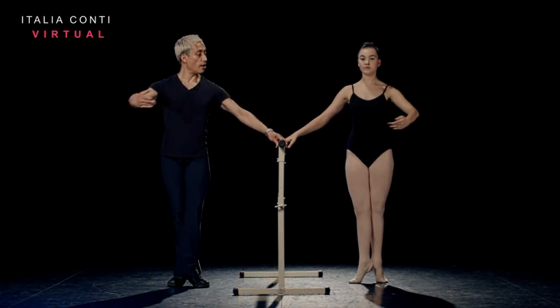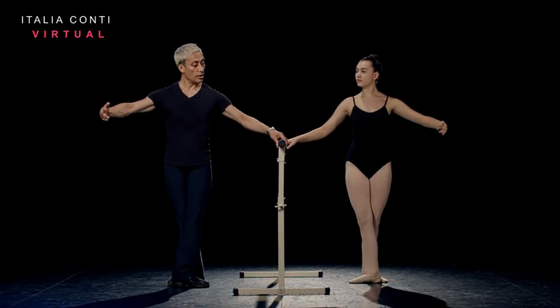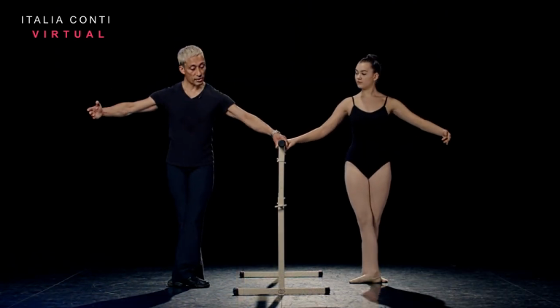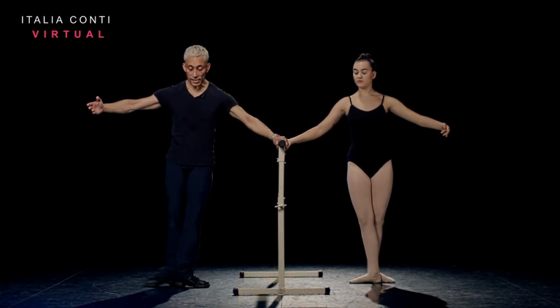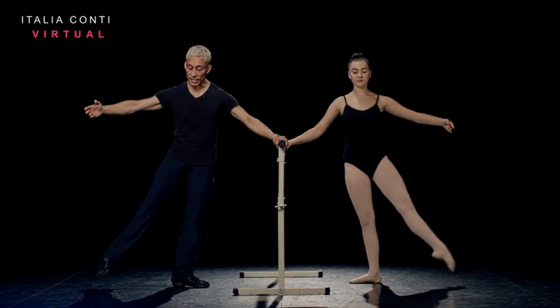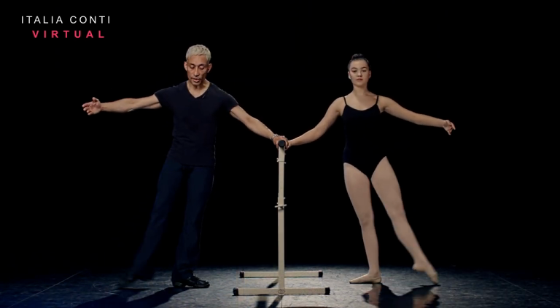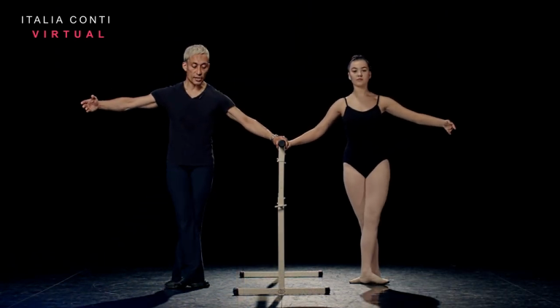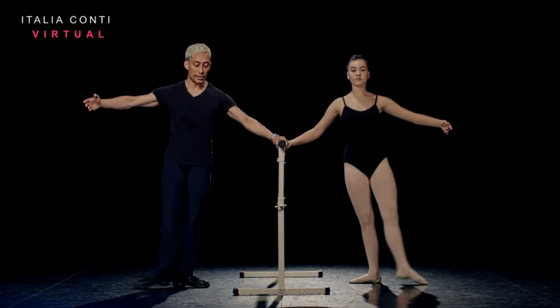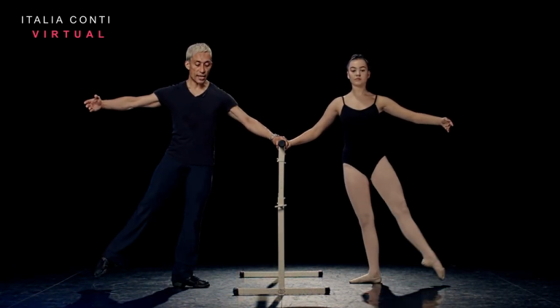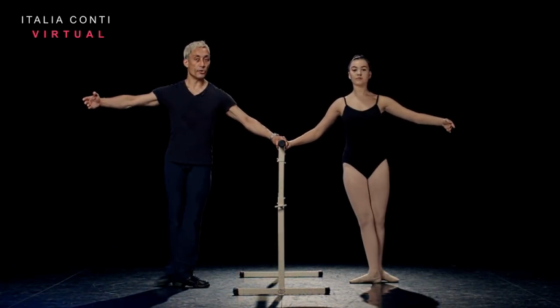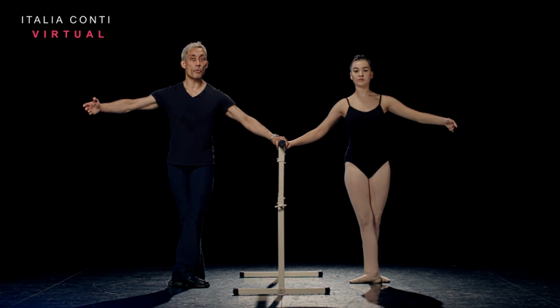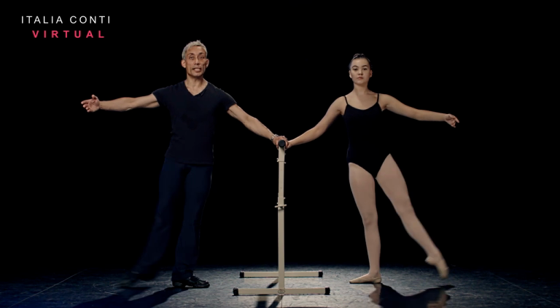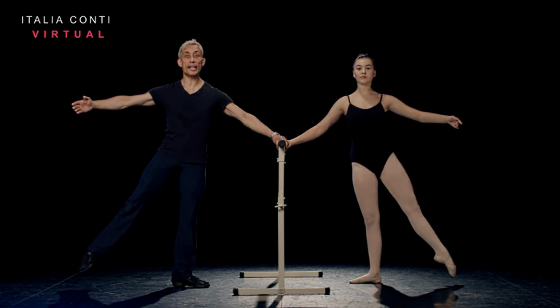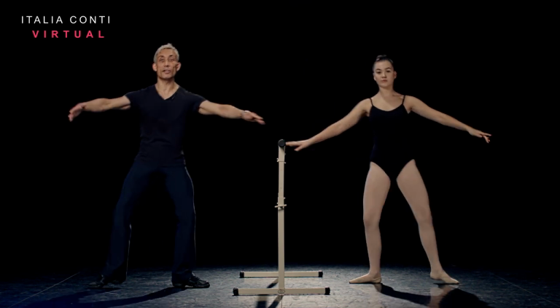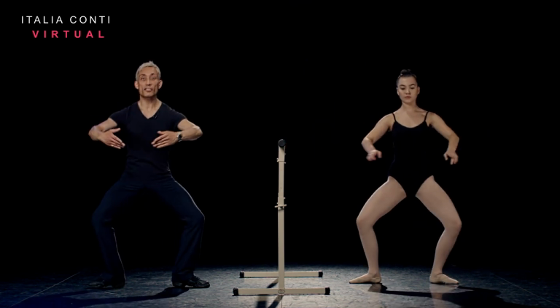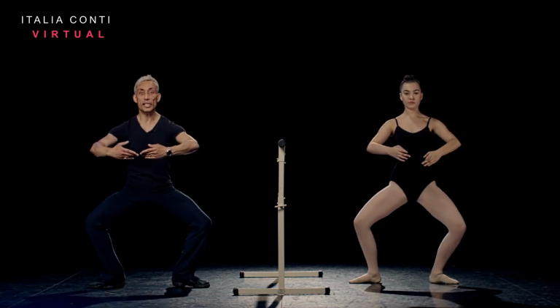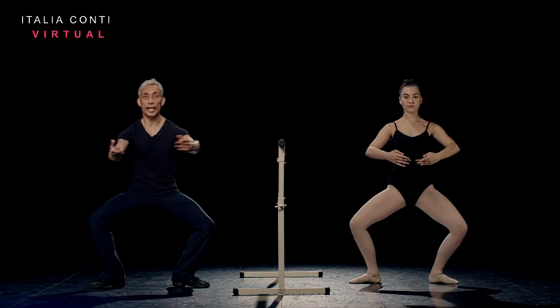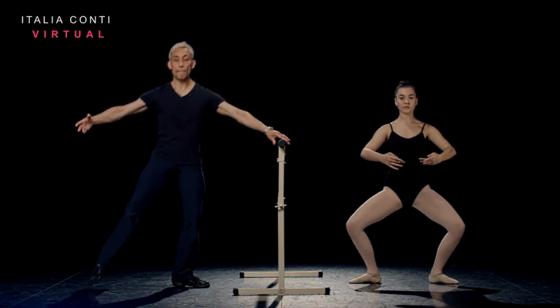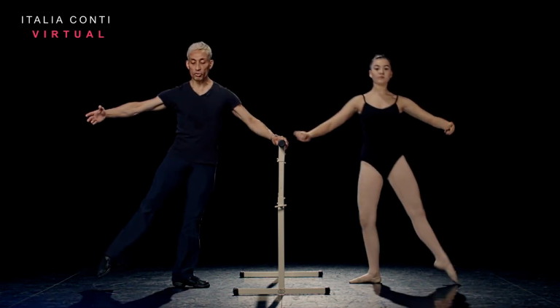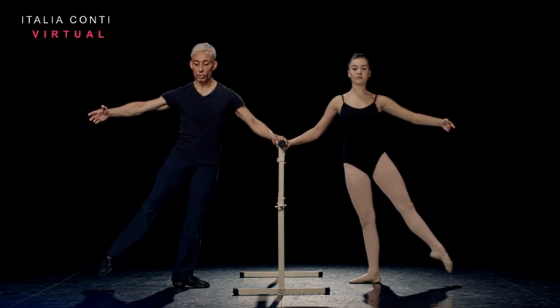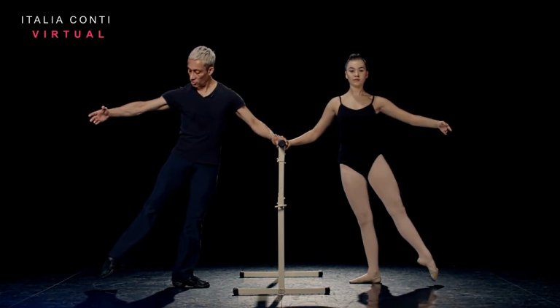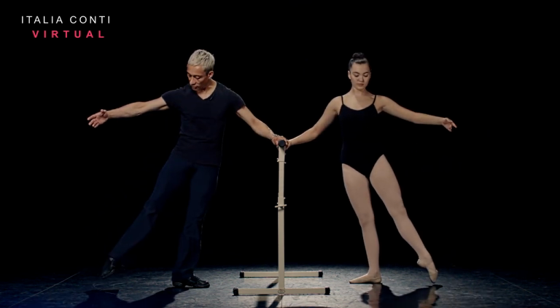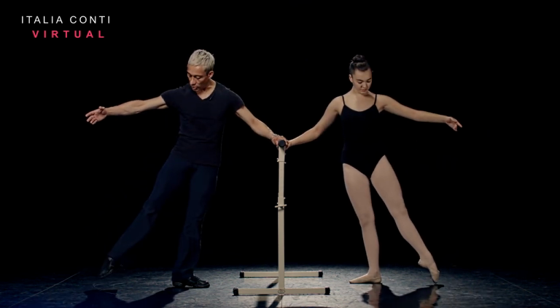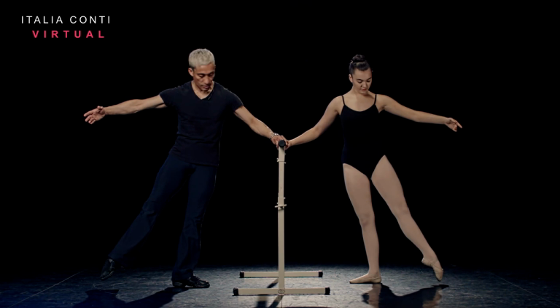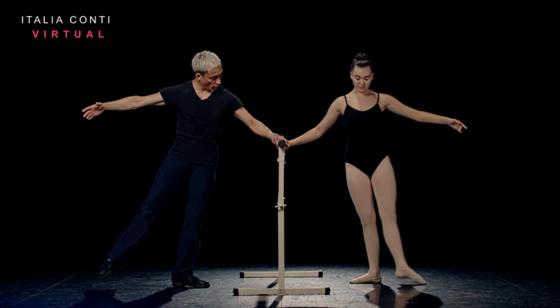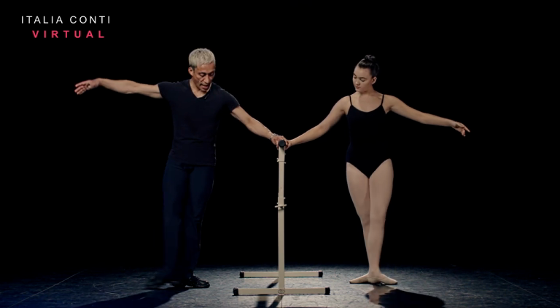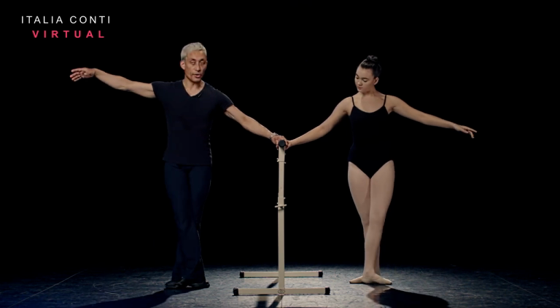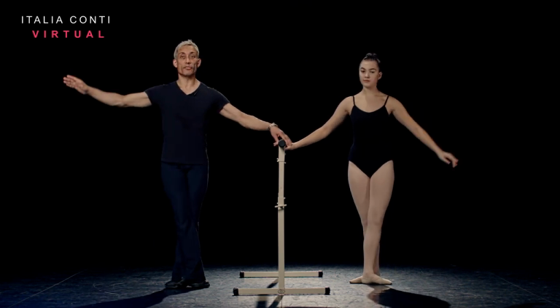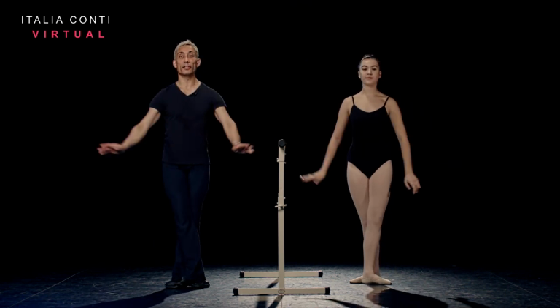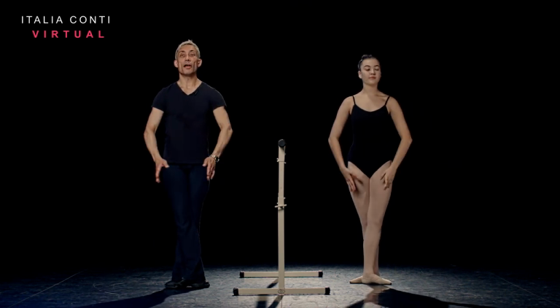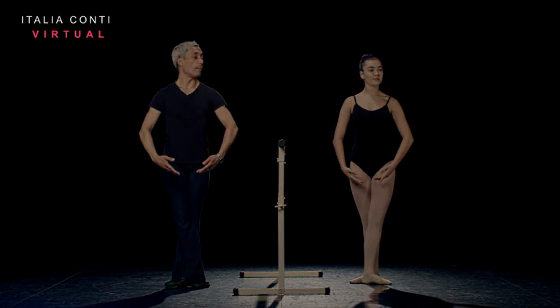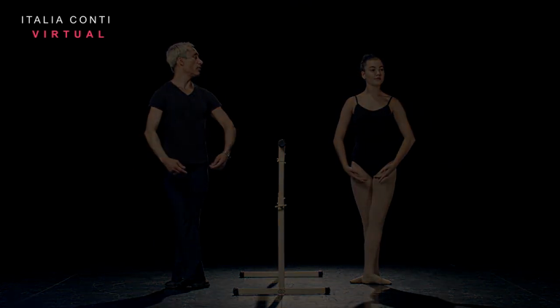And lower, two in second, glissé, close front, glissé, close back. One more, glissé into squeeze, plié, push. Just off the floor again, not too high. And close fifth front and brava to finish.